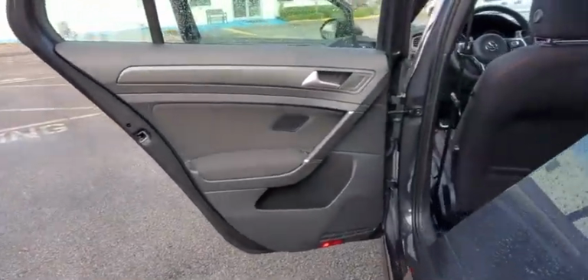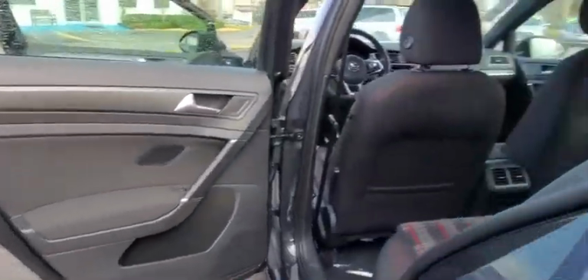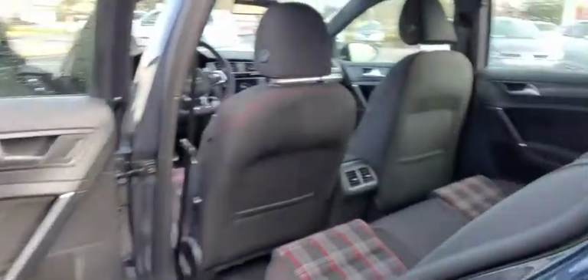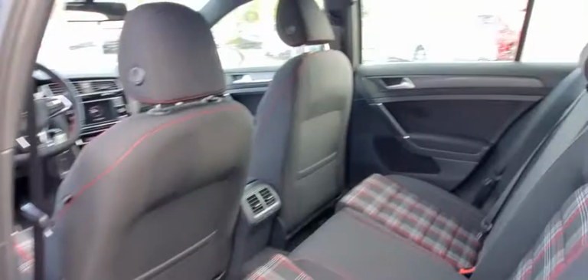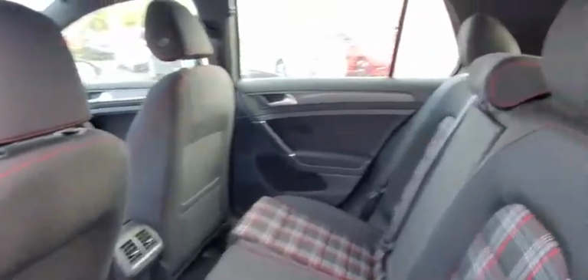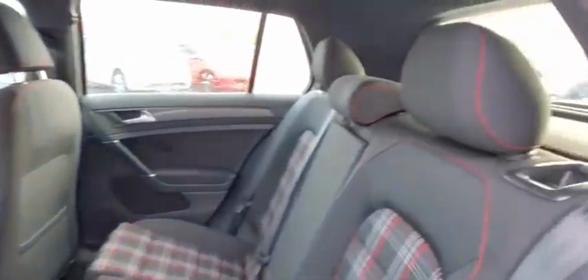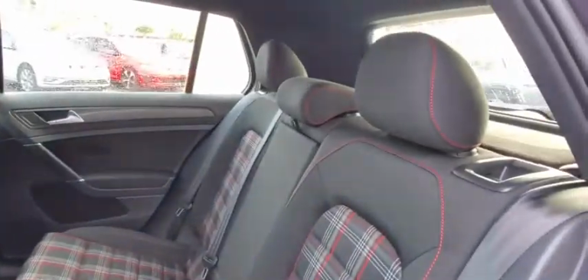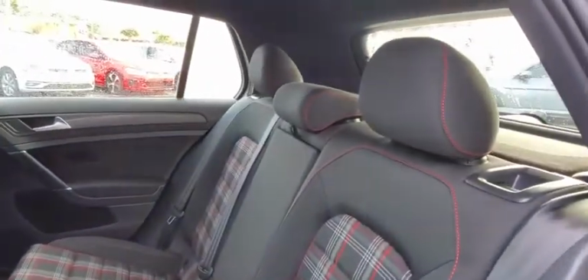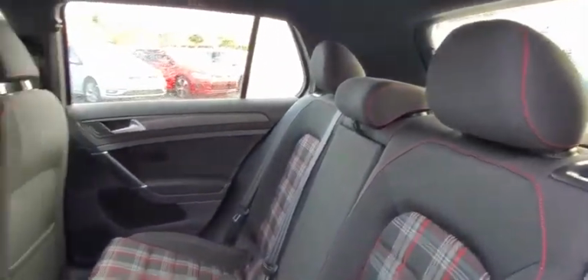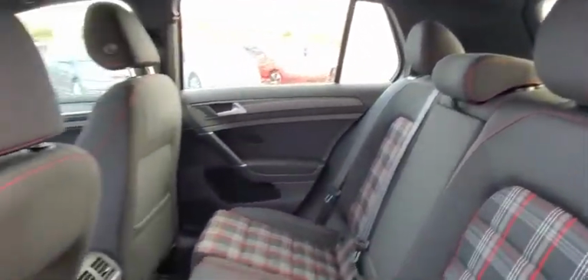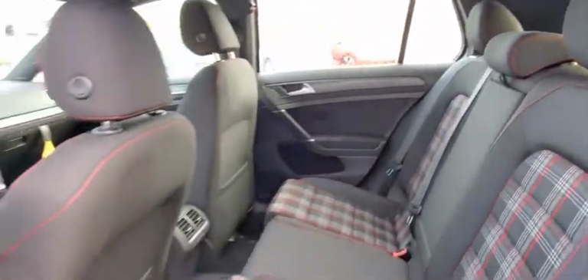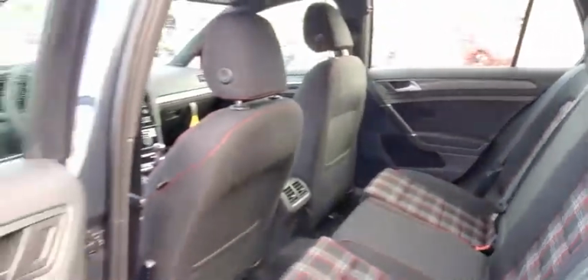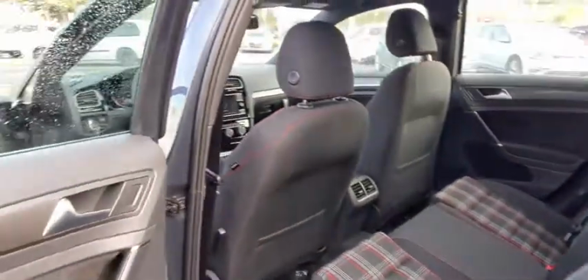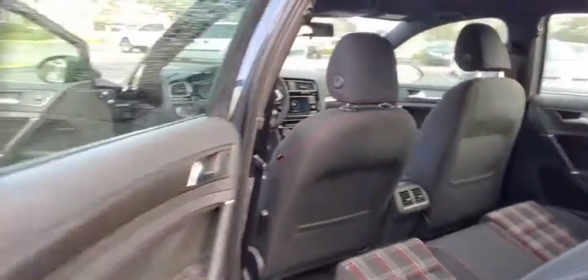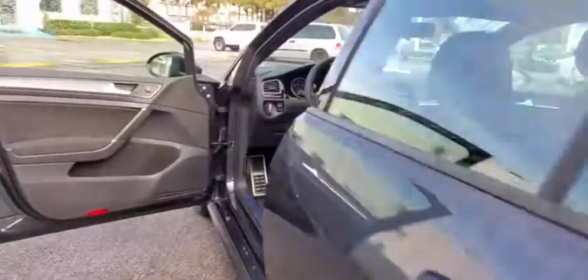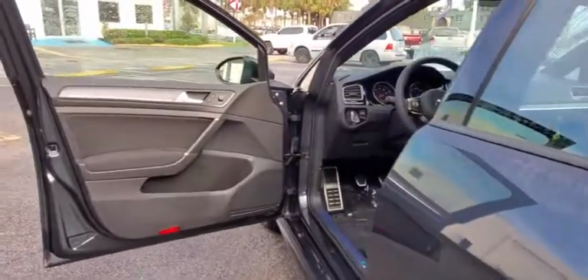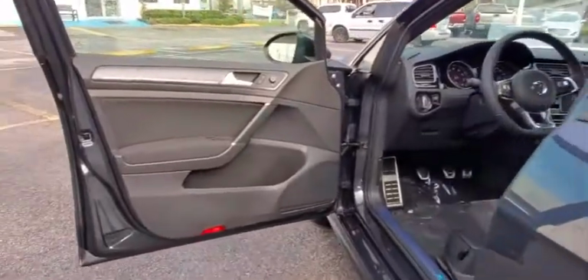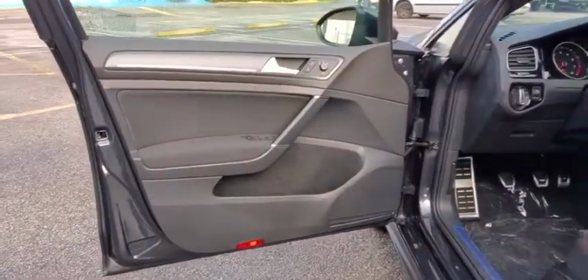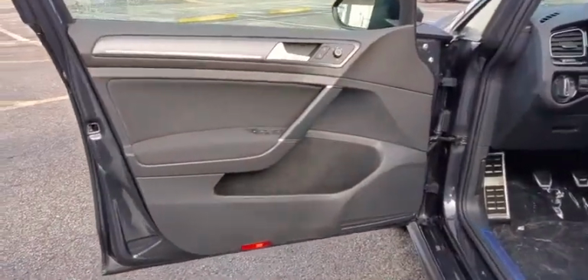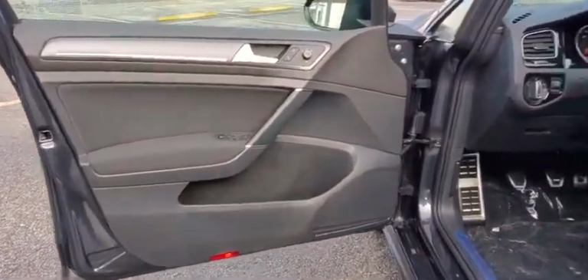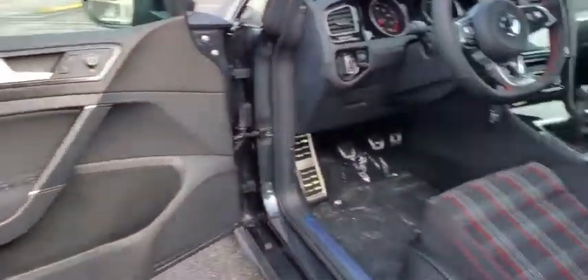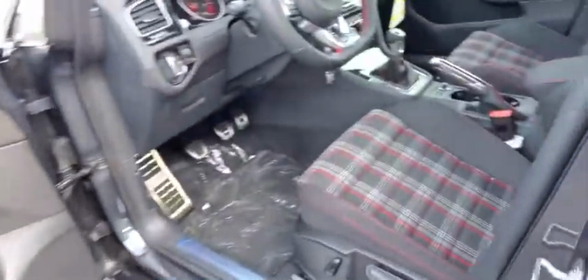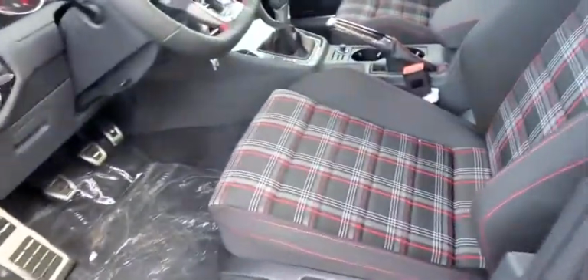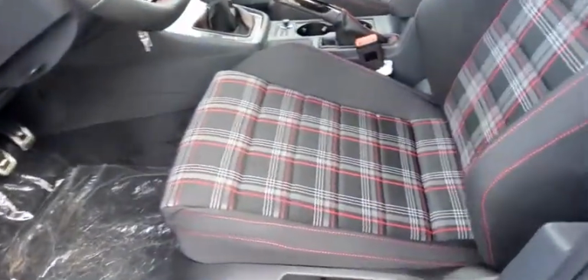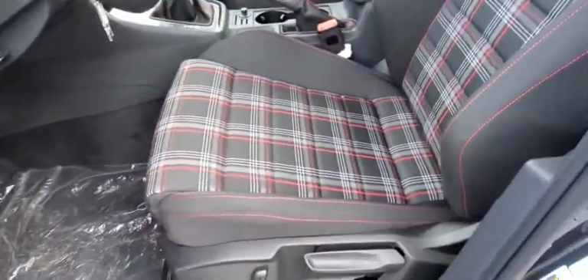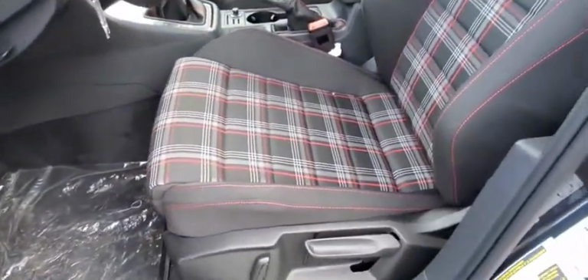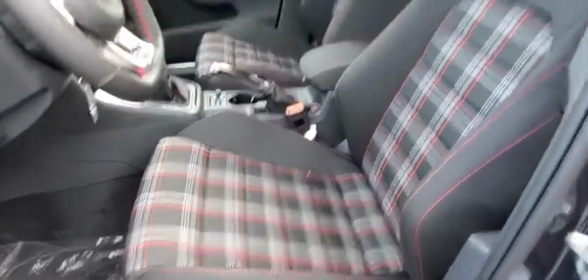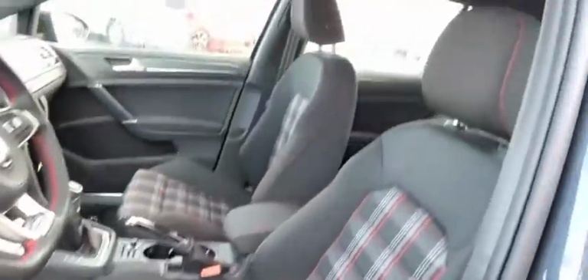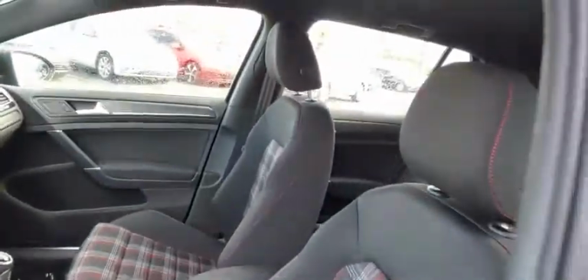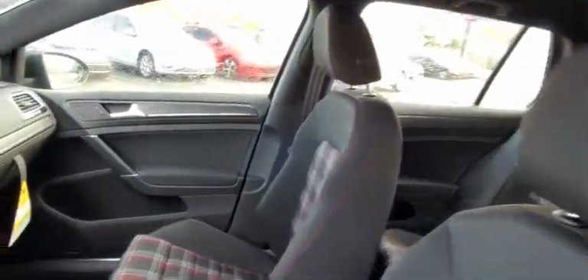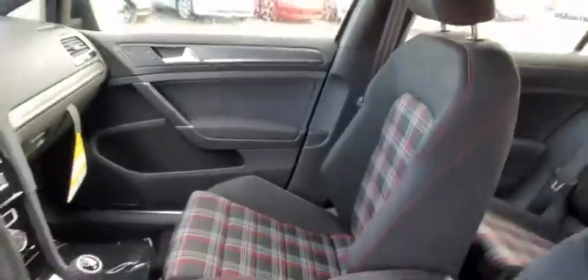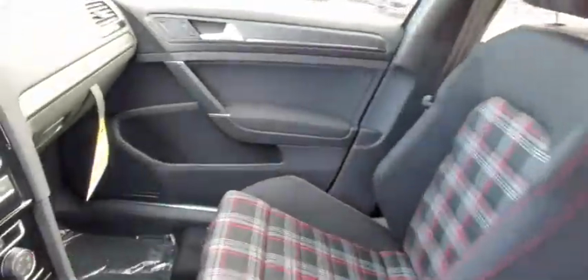Leather-wrapped steering wheel, driver airbag, adjustable steering wheel, power steering, aluminum wheels, four-wheel disc brakes, floor mats, cruise control, FWD, rear defrost, AM-FM stereo radio, bucket seats.